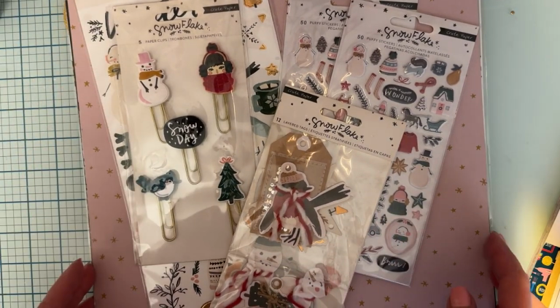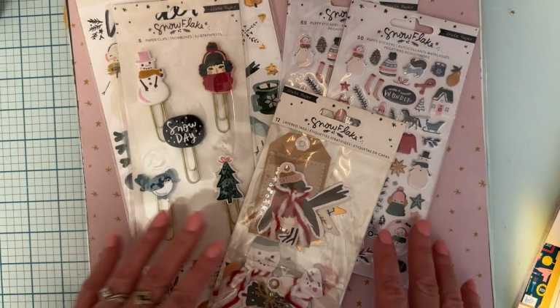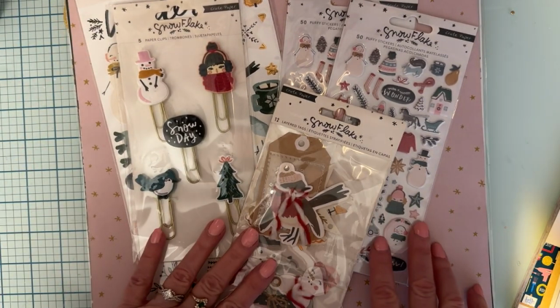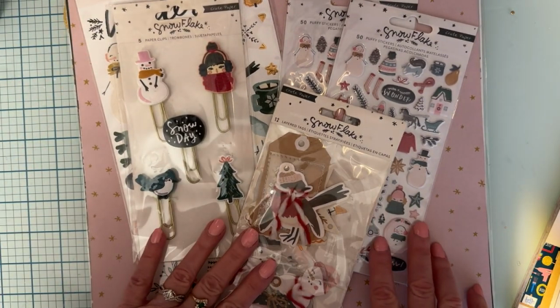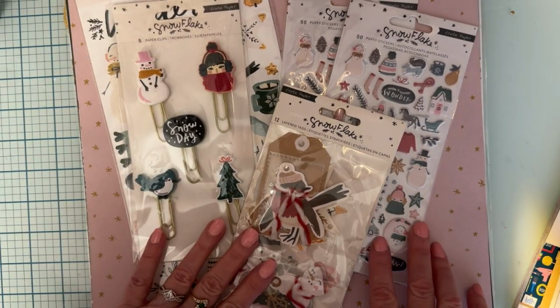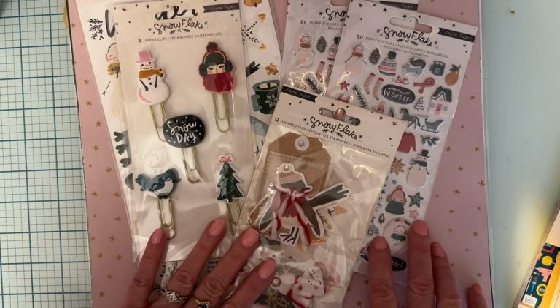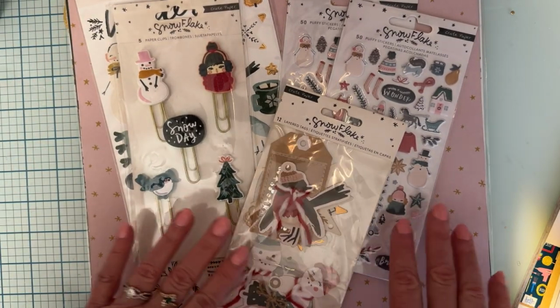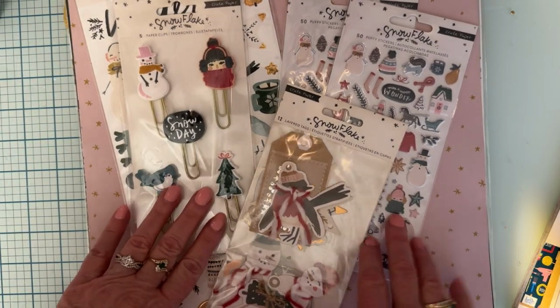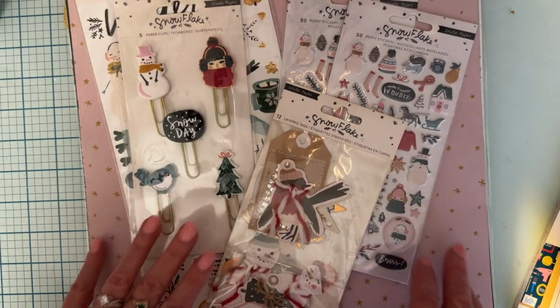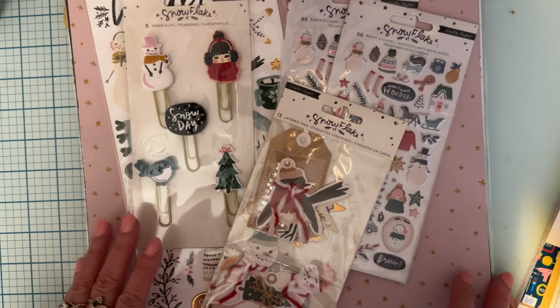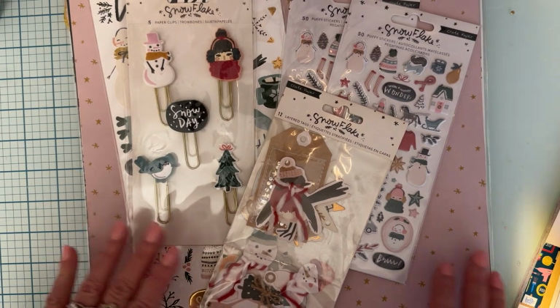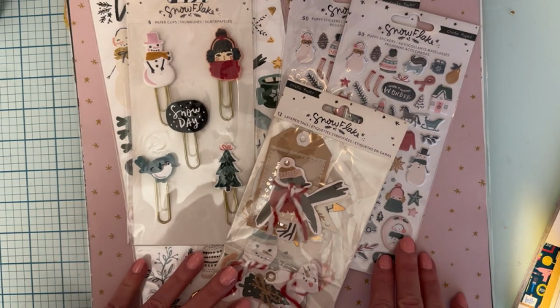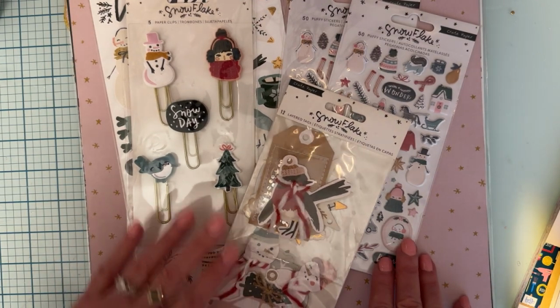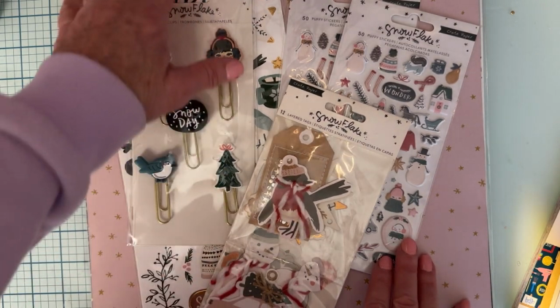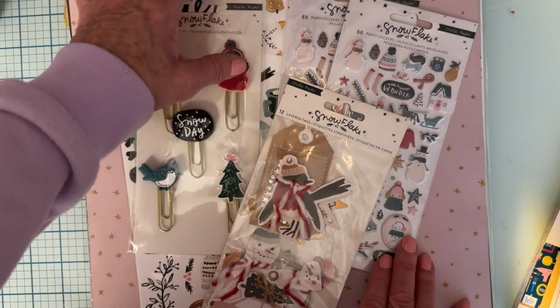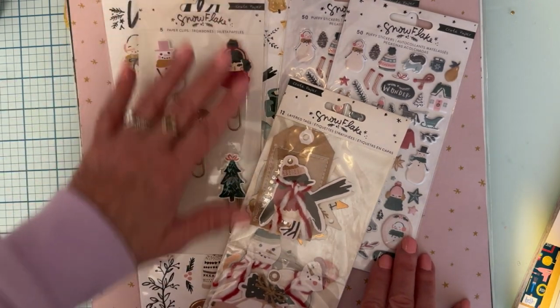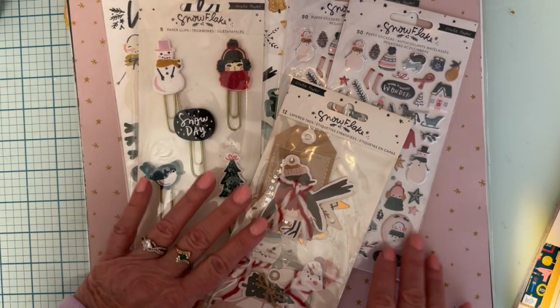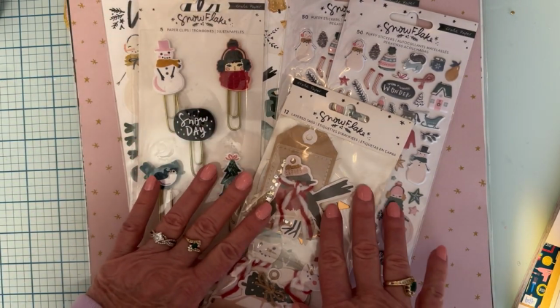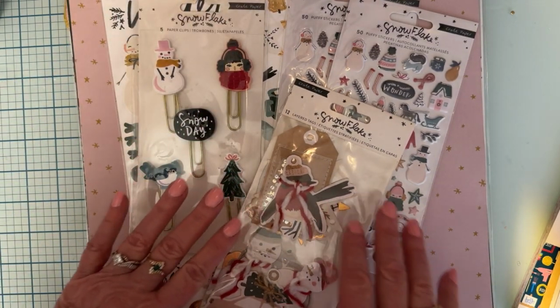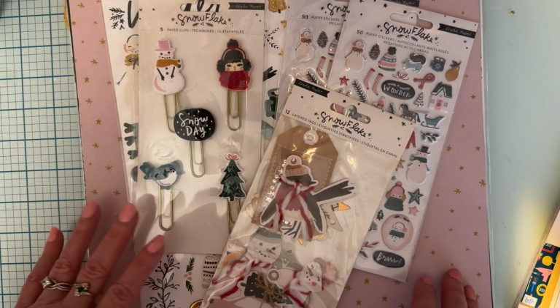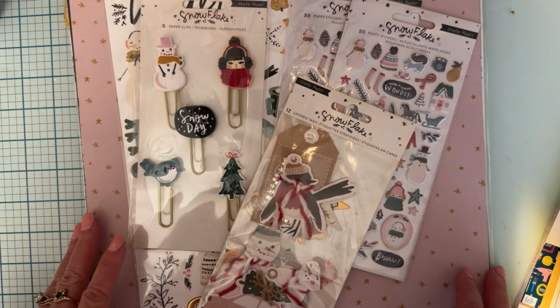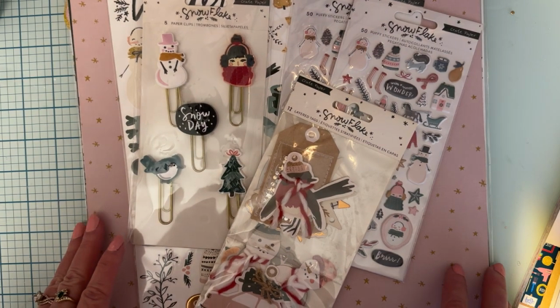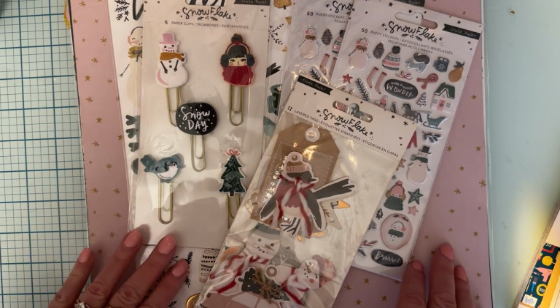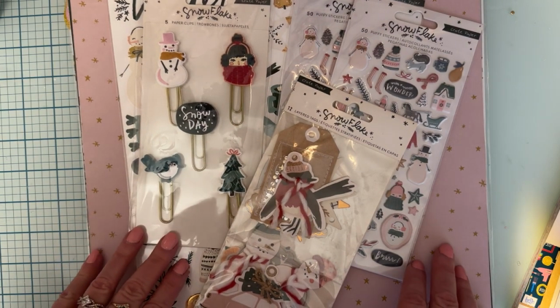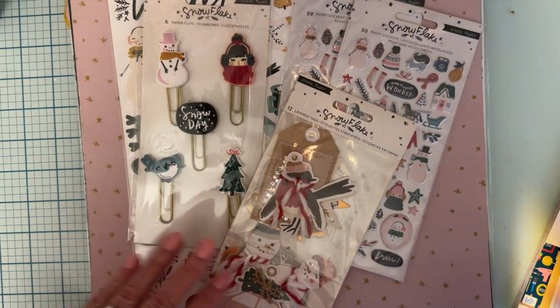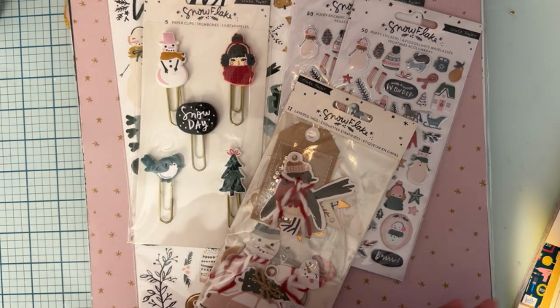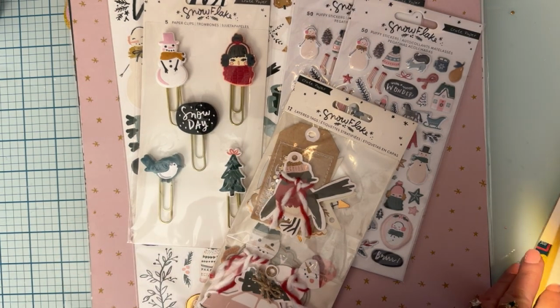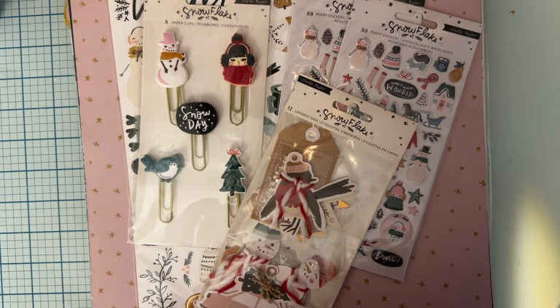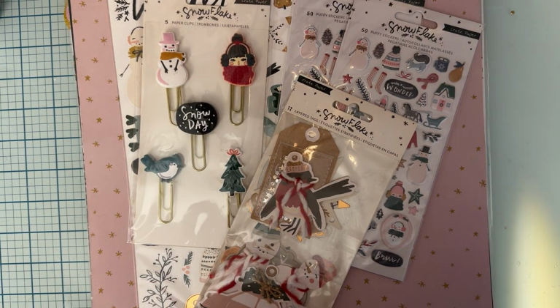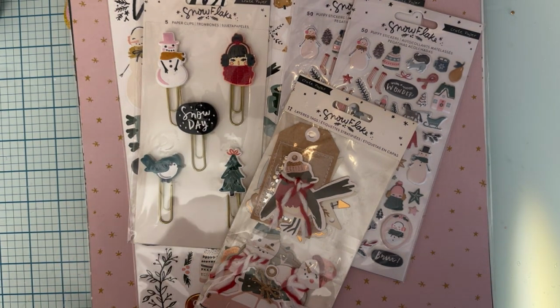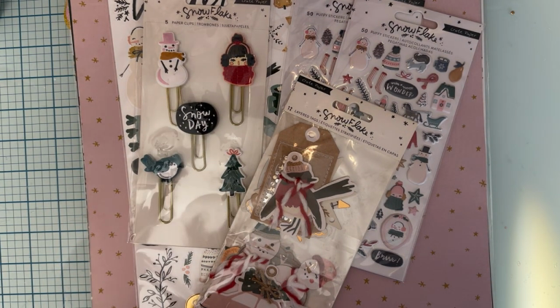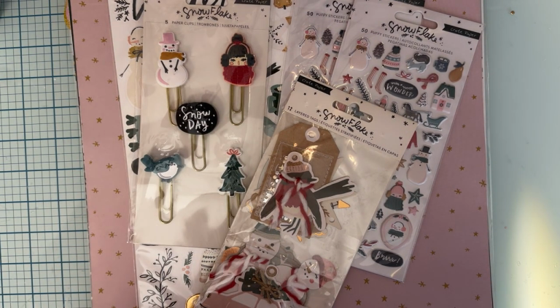I'm so glad I got in on this de-stash because I miss out on so many of them. I say it all the time — I love this collection, and I'll be saving this to use for Christmas coming up. Thank you guys so much for watching, and I'll talk to you on the next one. Bye!